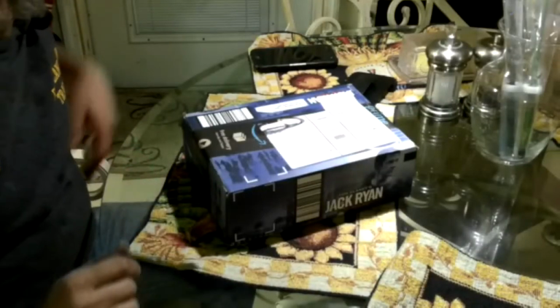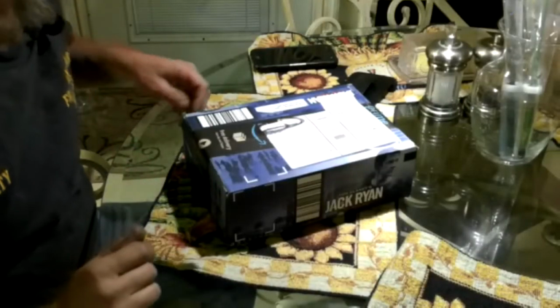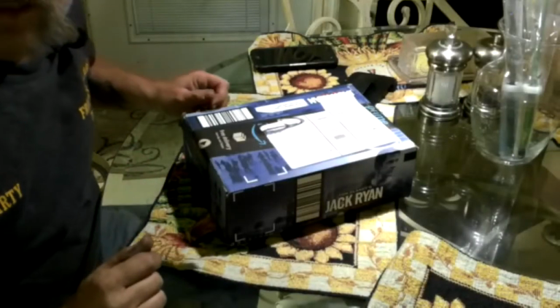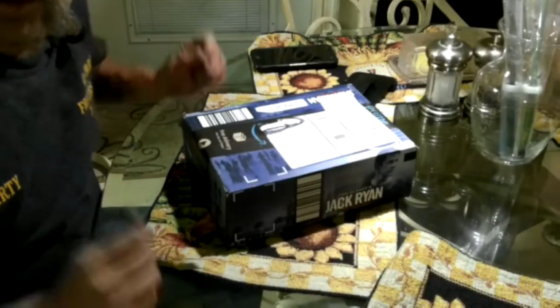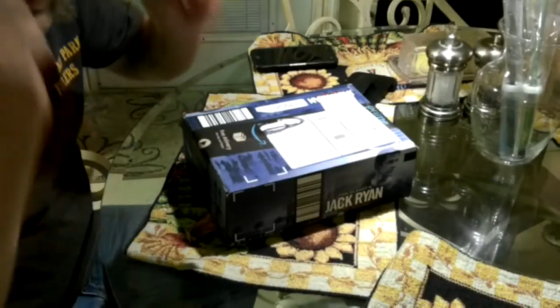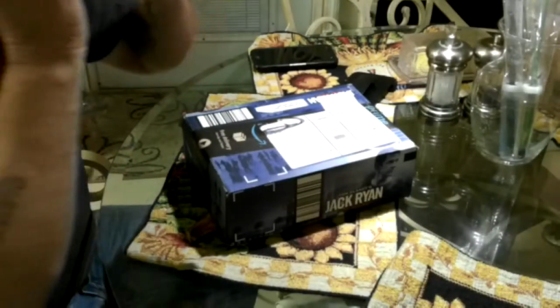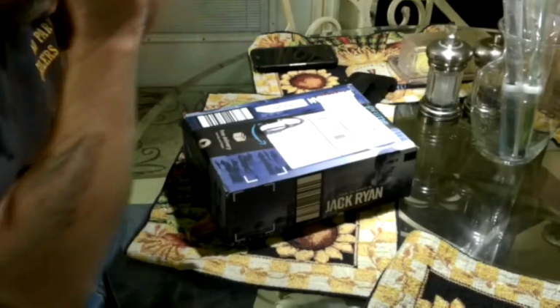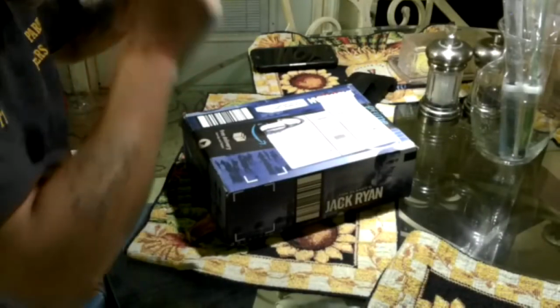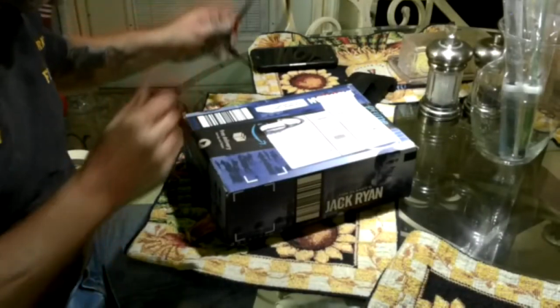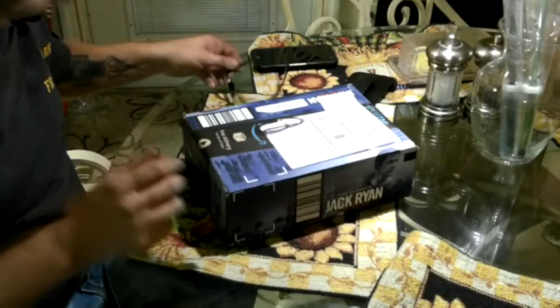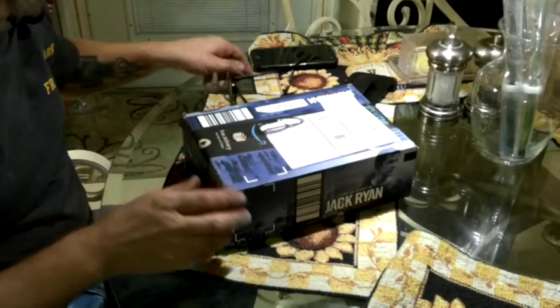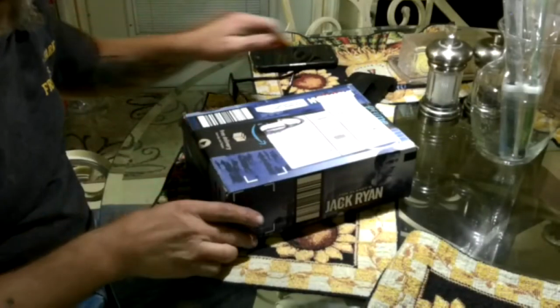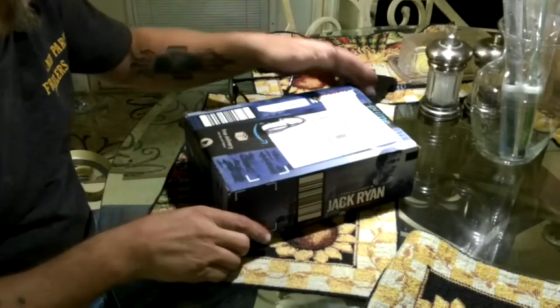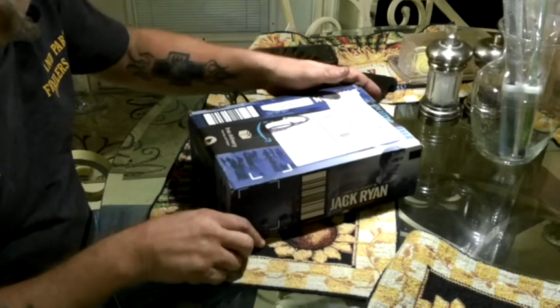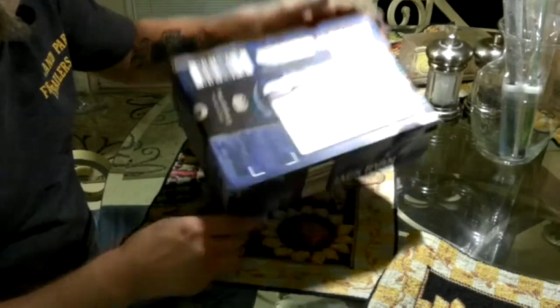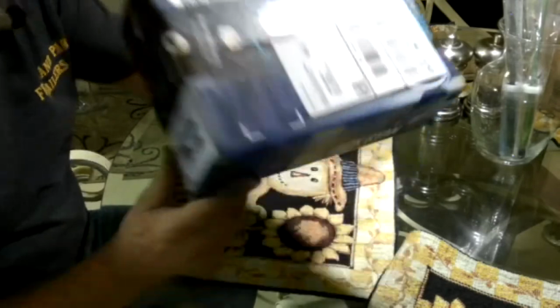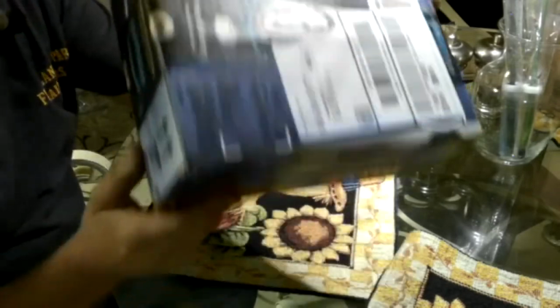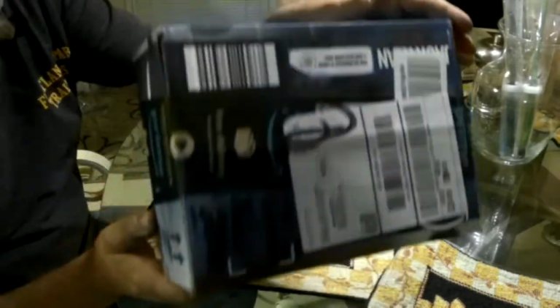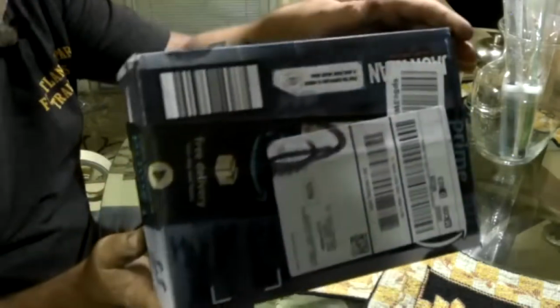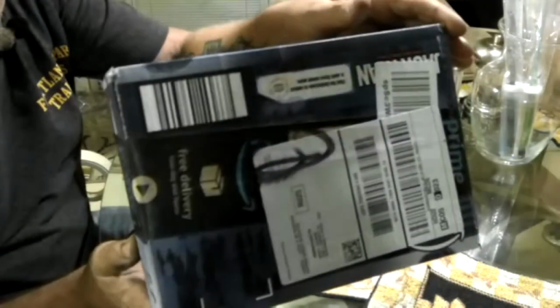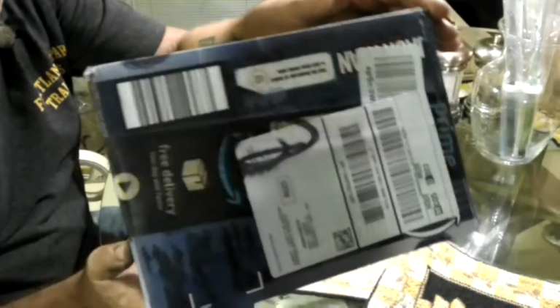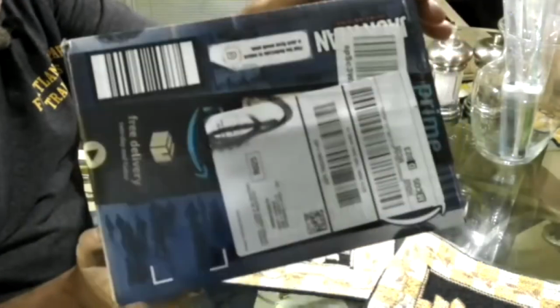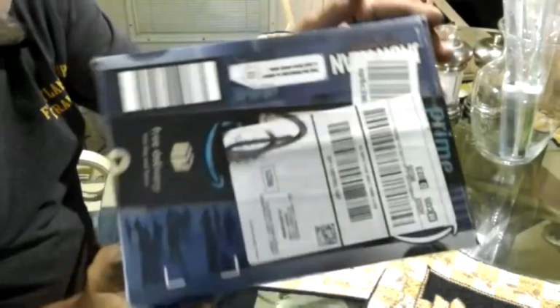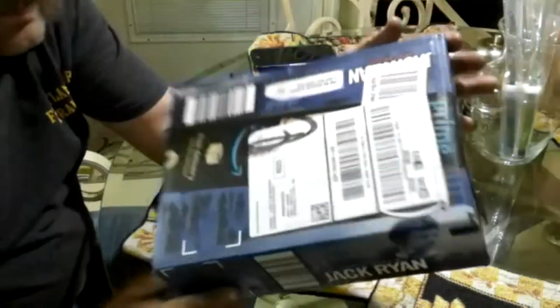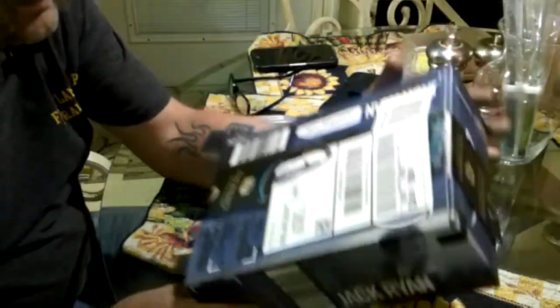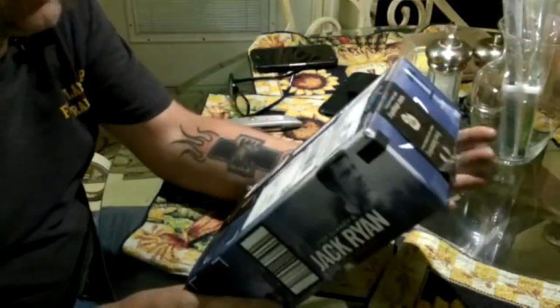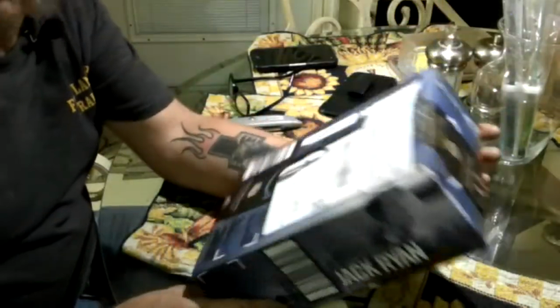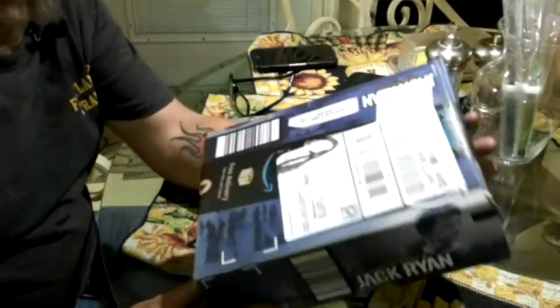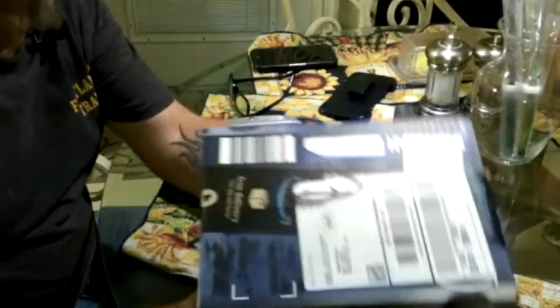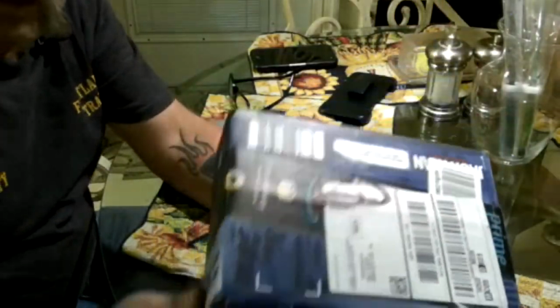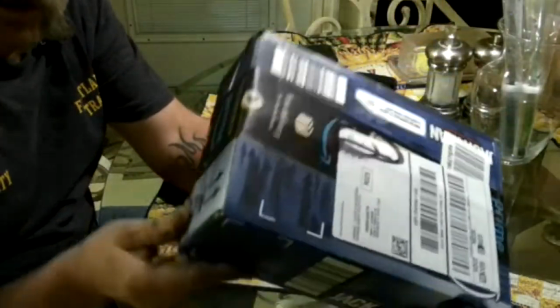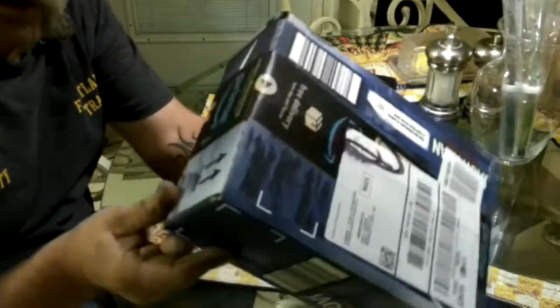Hey guys, Shaber 1000 here. Today we're going to be doing an unboxing of this little device I got here.